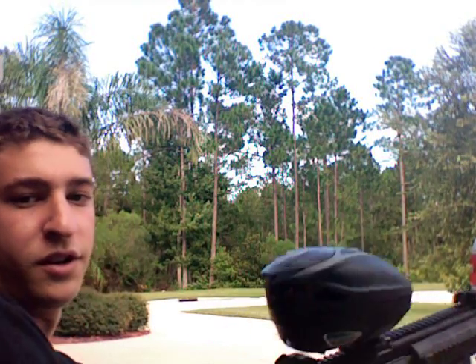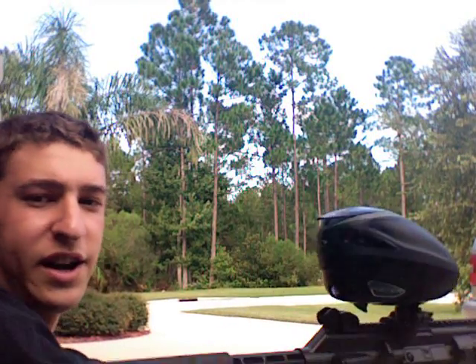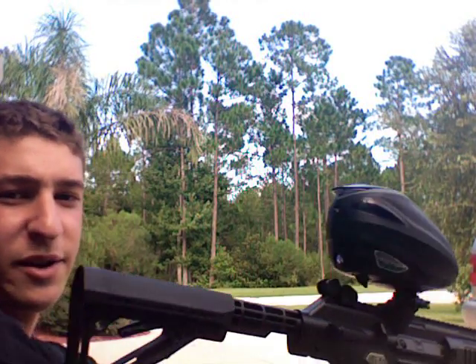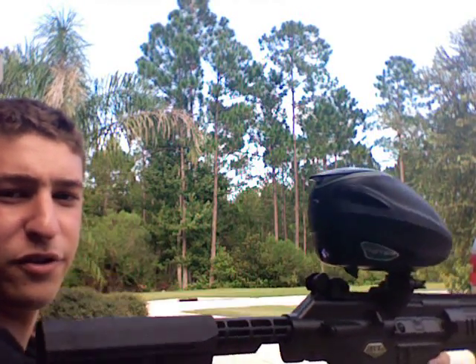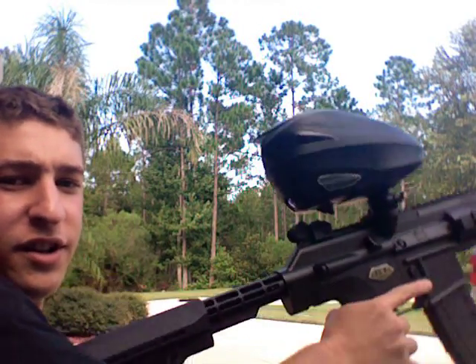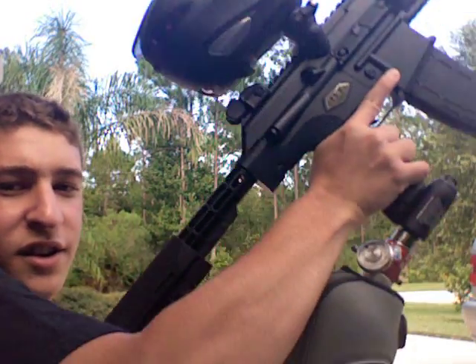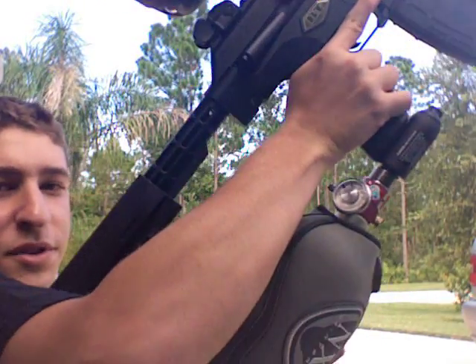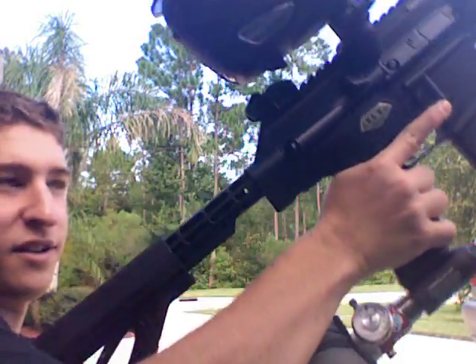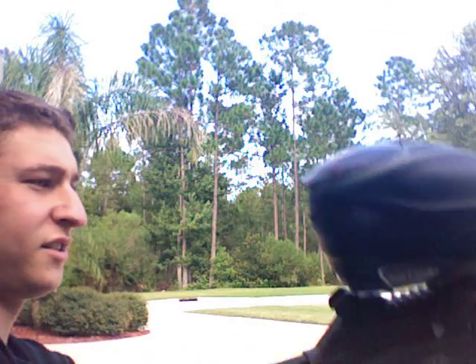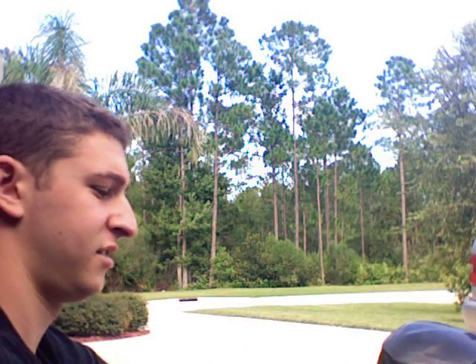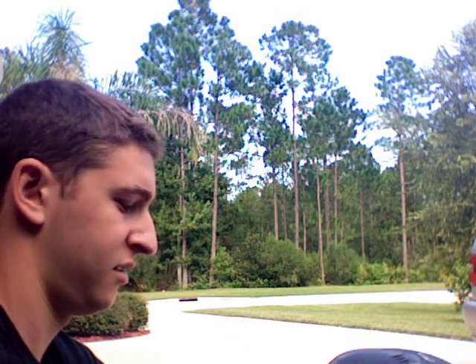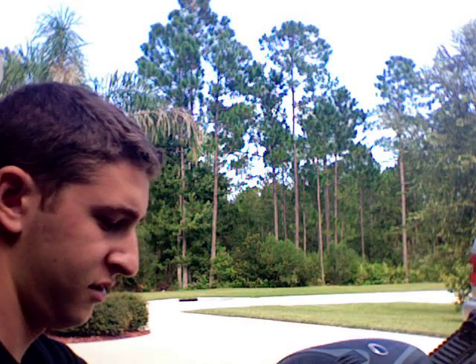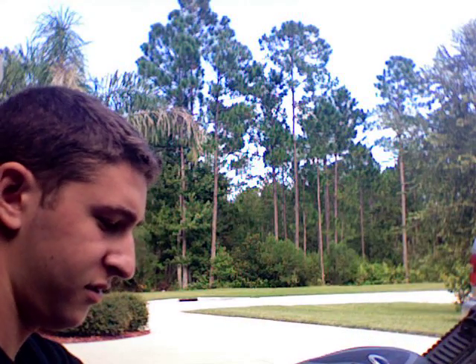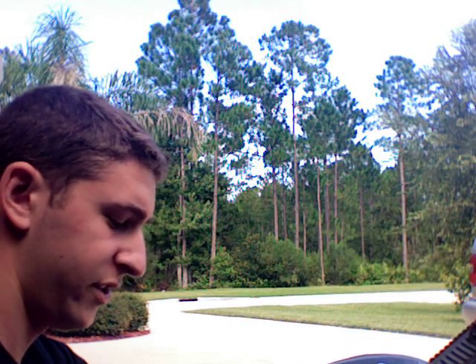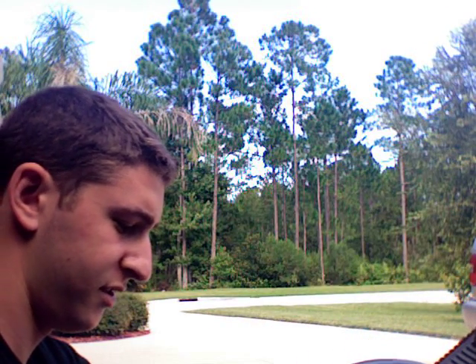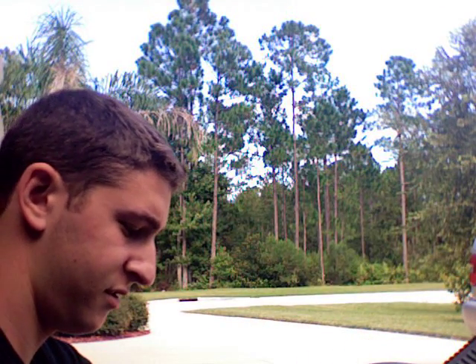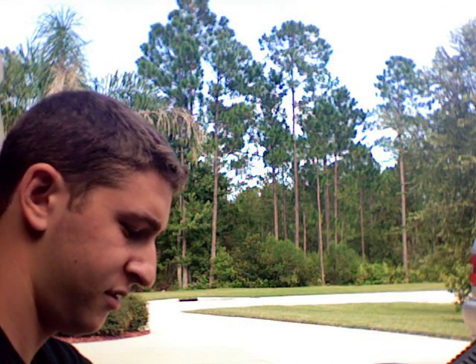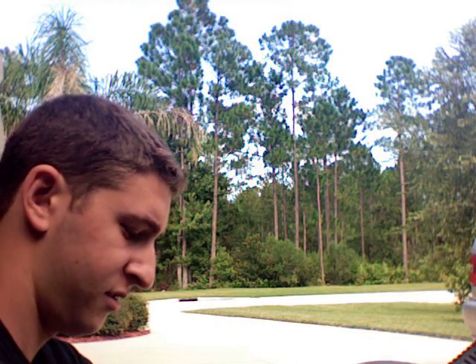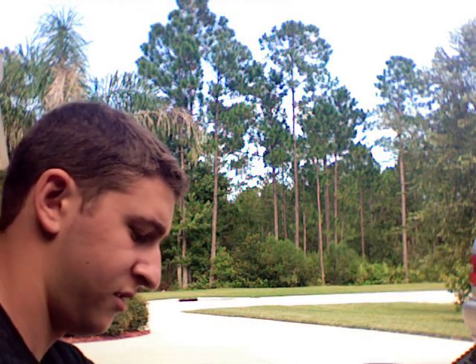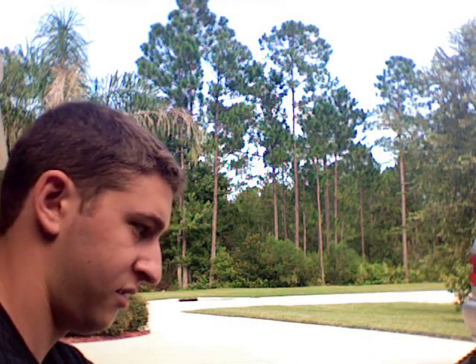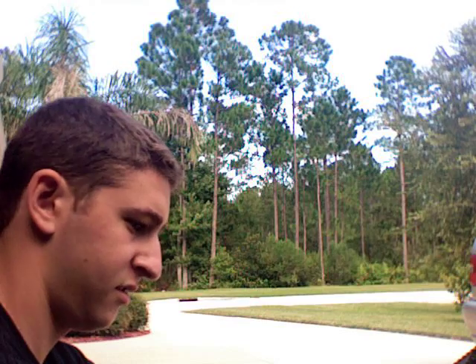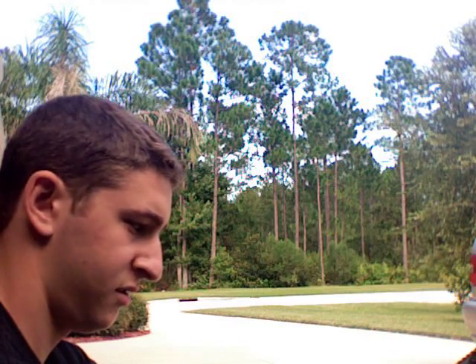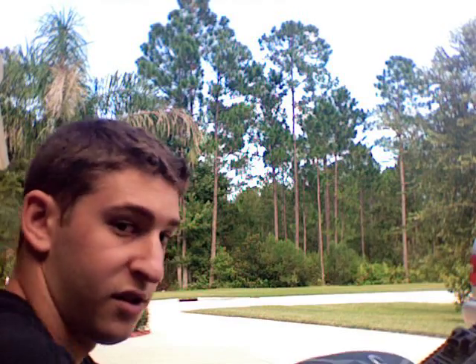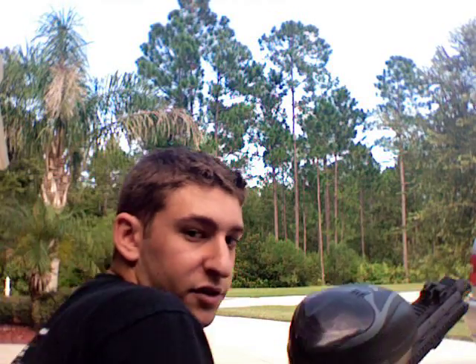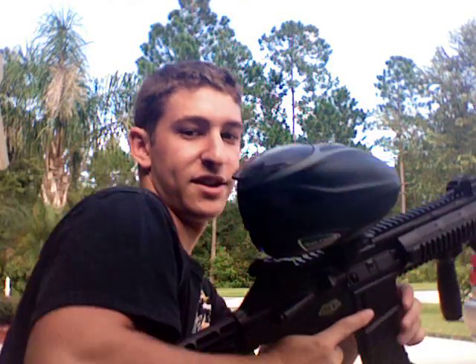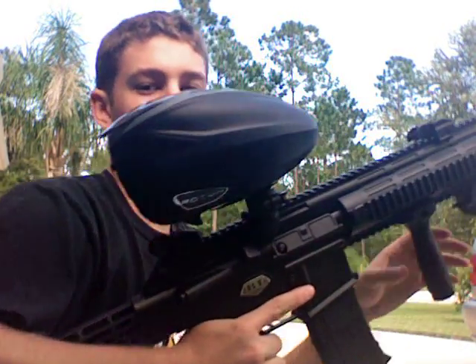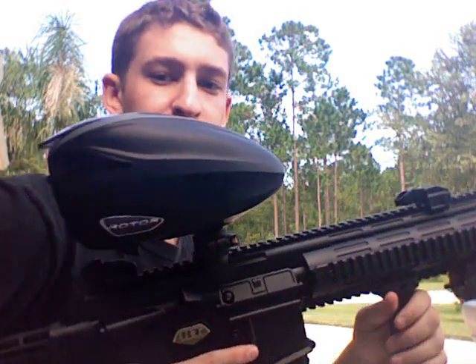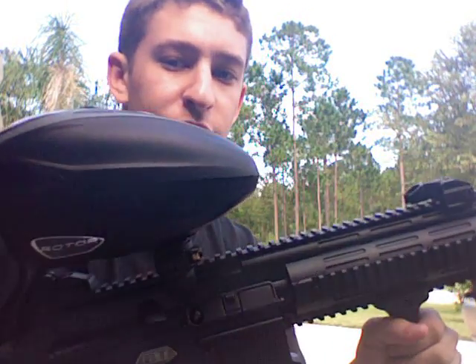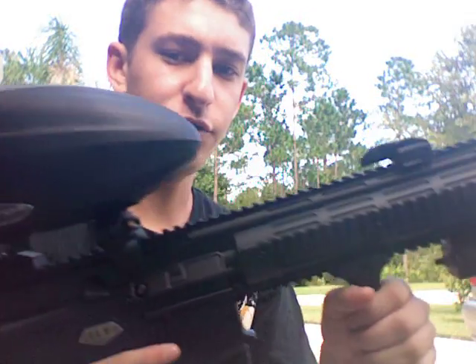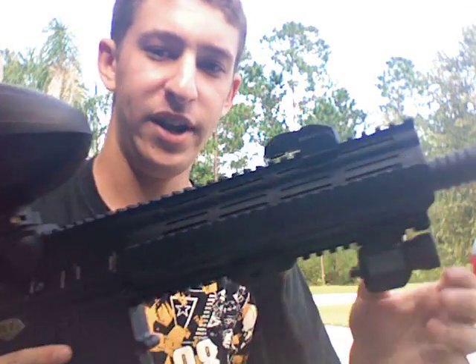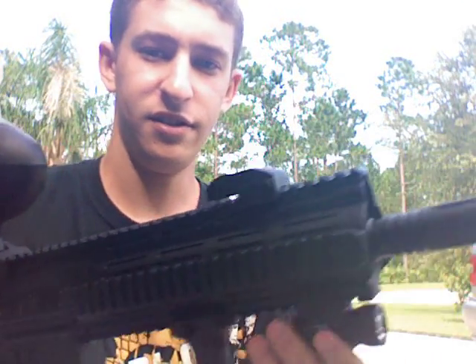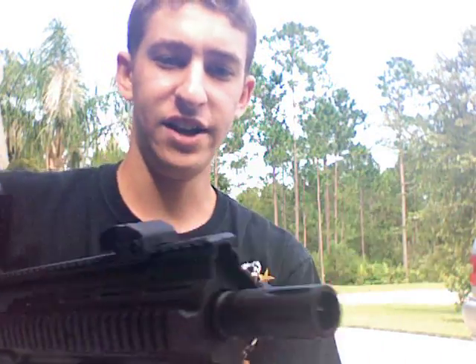Alright guys, I've got my rotor on it. Put the tank on there. Shoot it. I also attached a vertical foregrip and a flashlight.